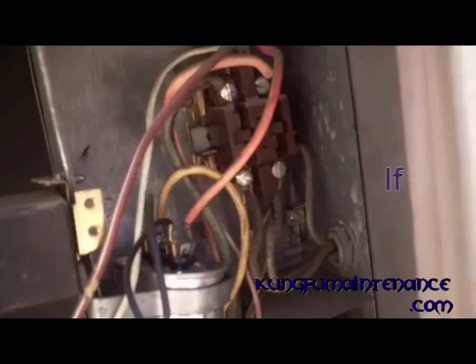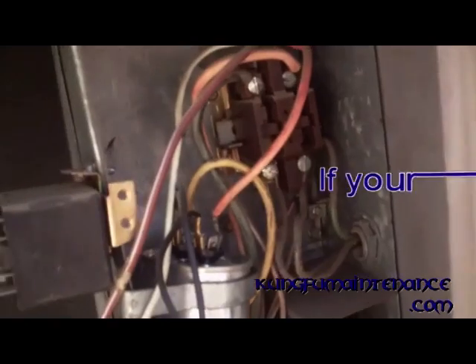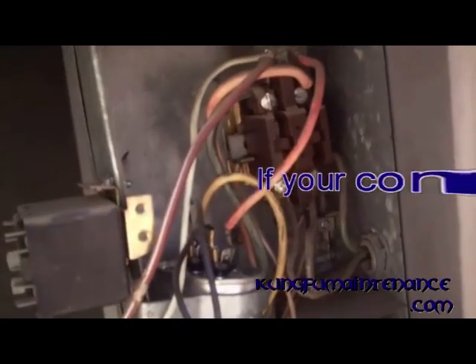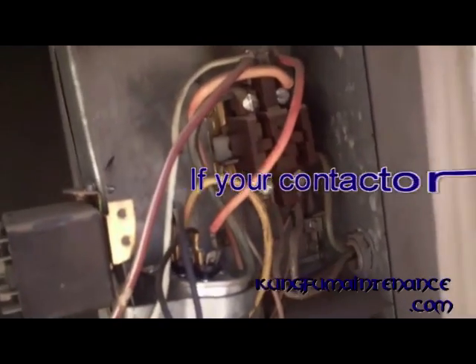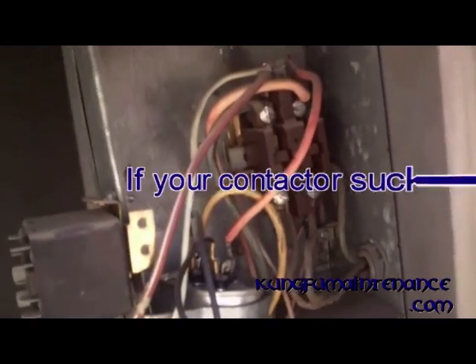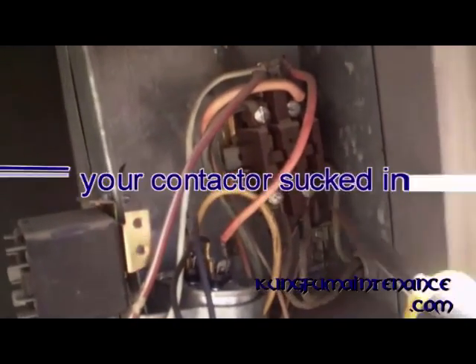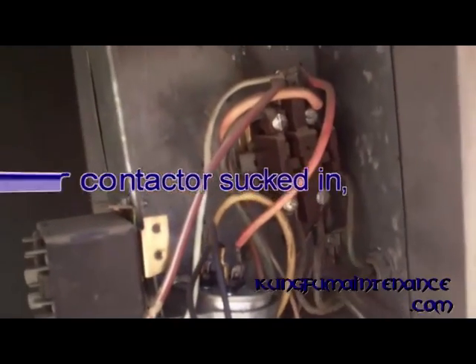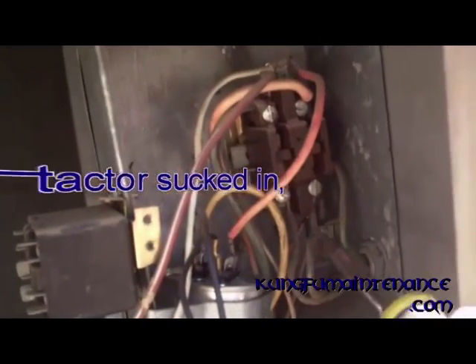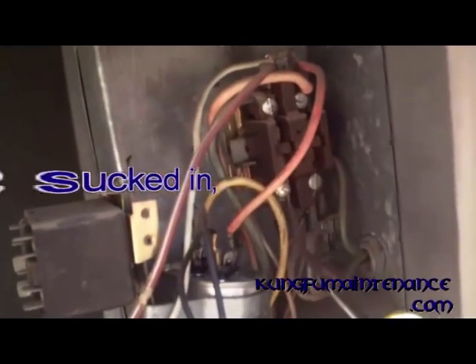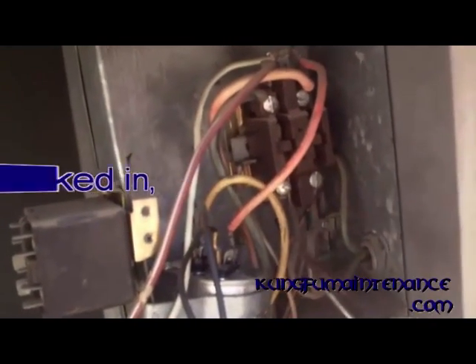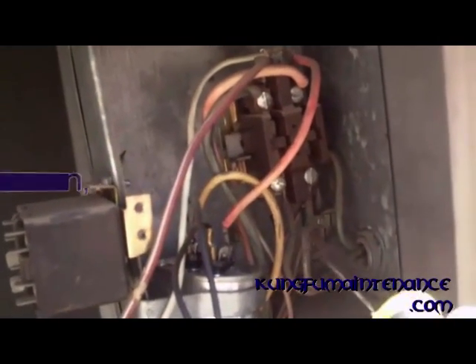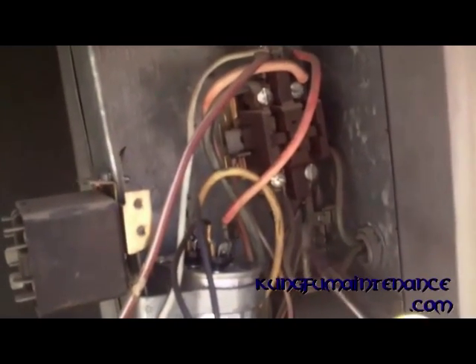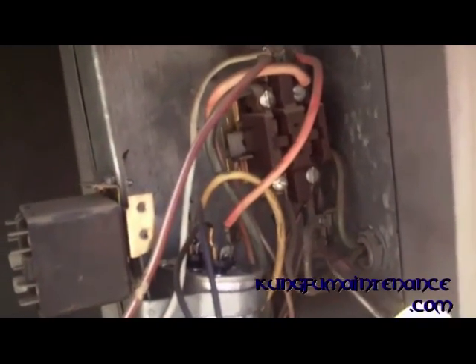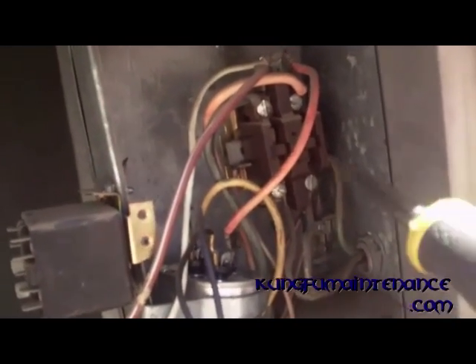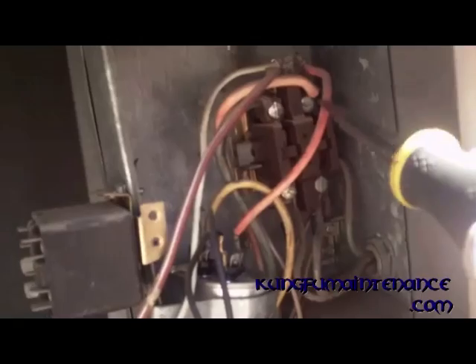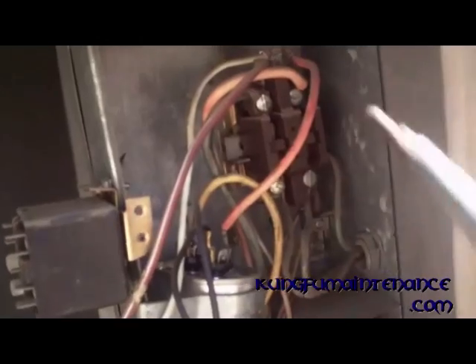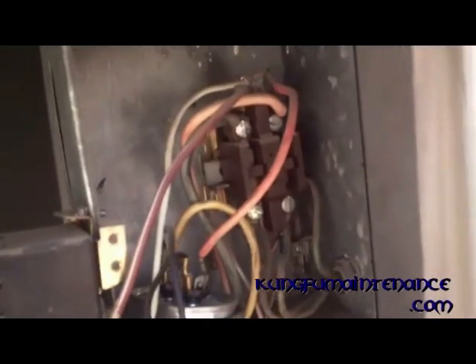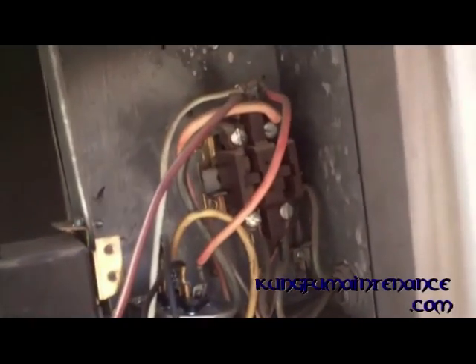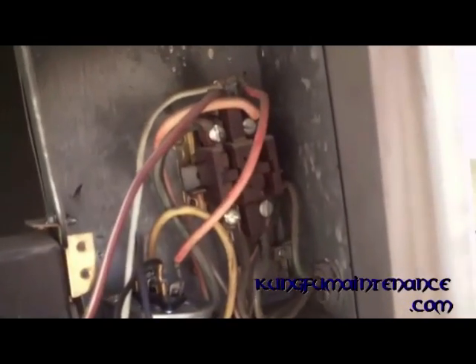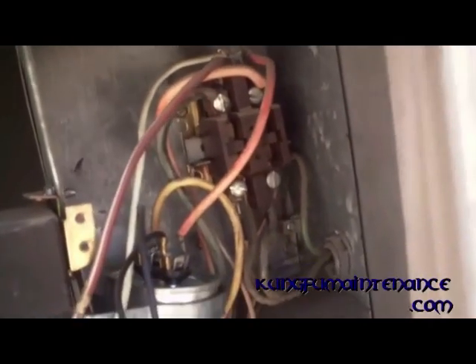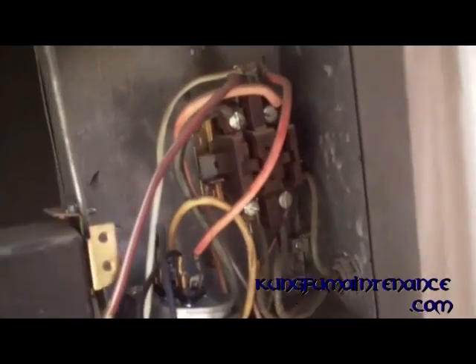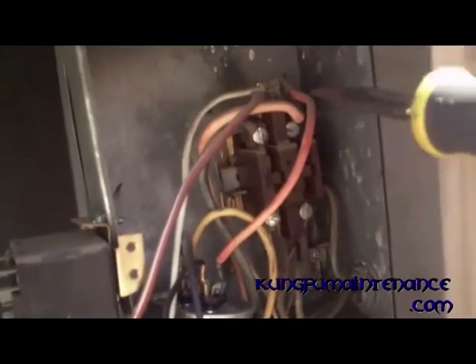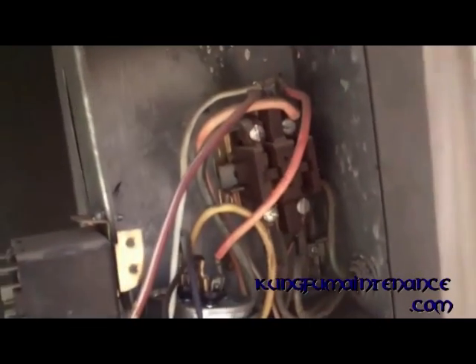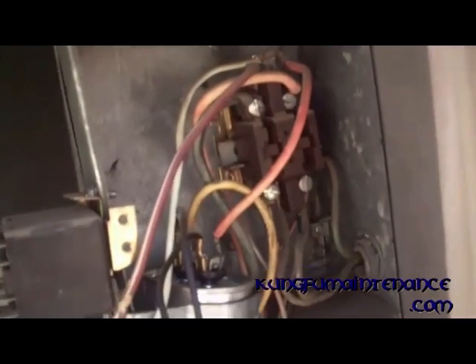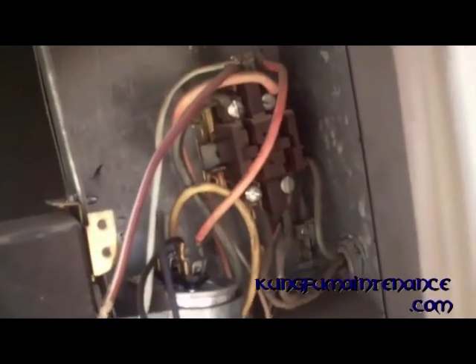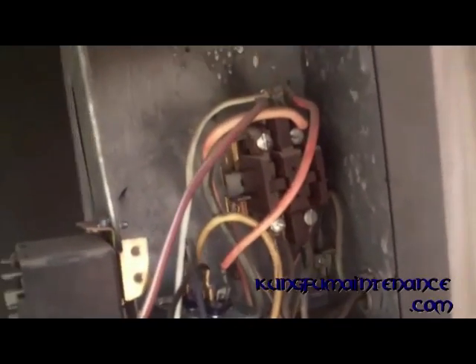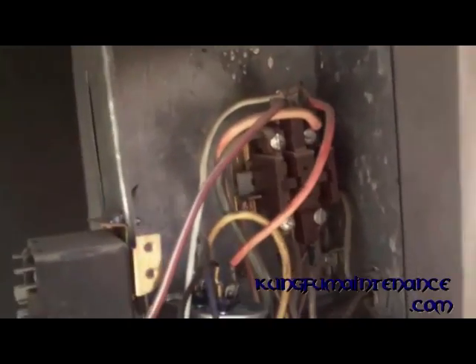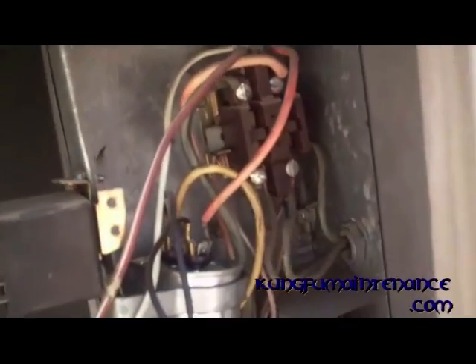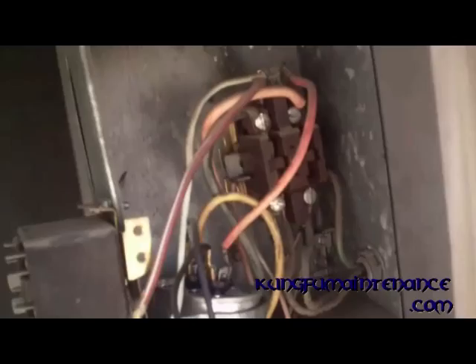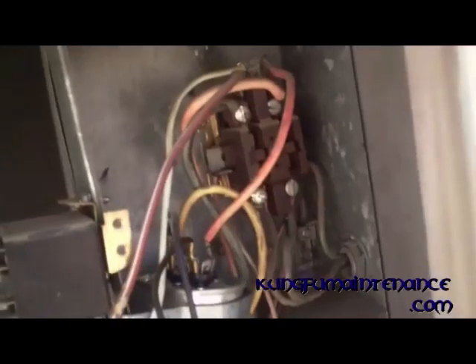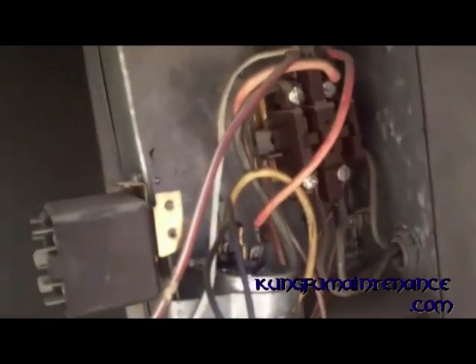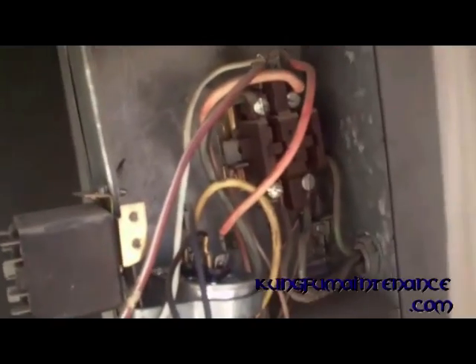So if your contactor is sucked in, but you tested for power here and you had power at the bottom and then no power at the top, that would tell you that your contactor is bad.